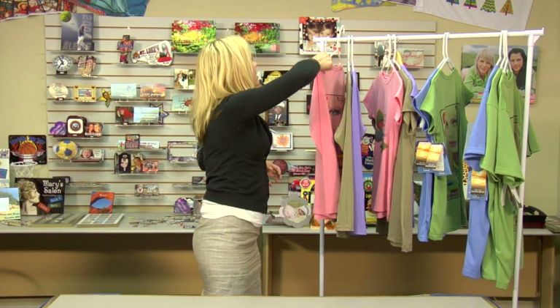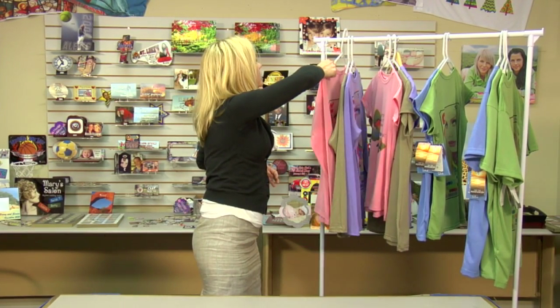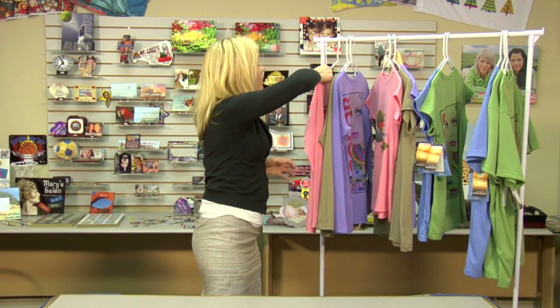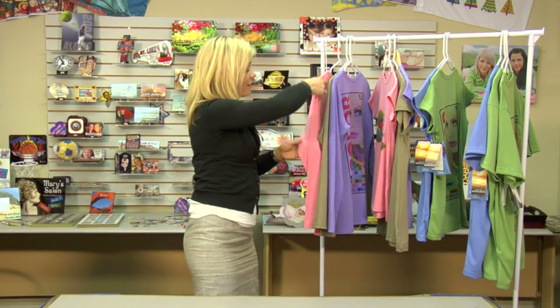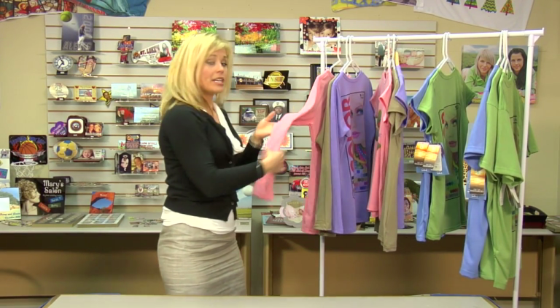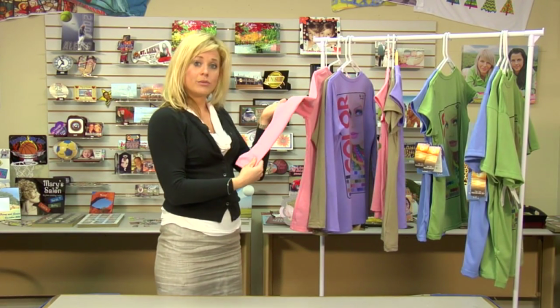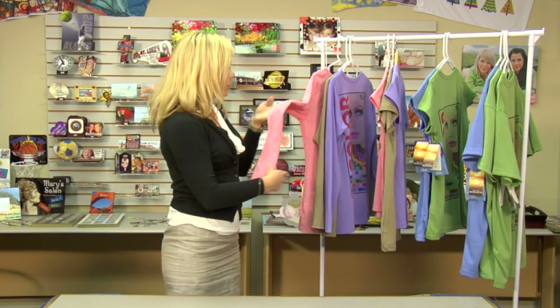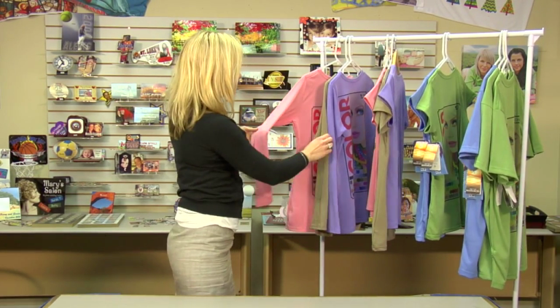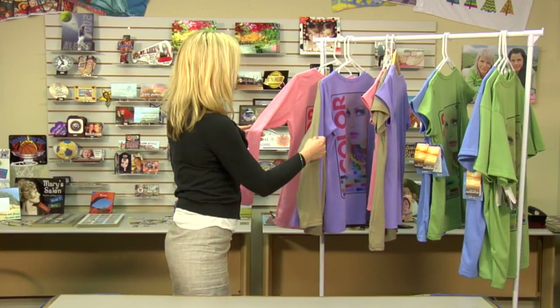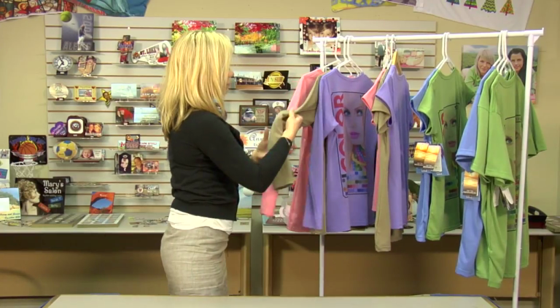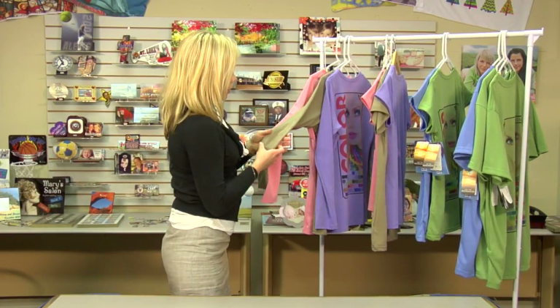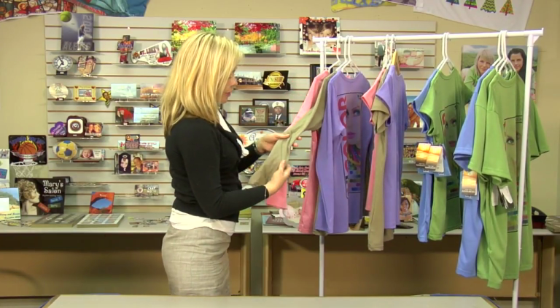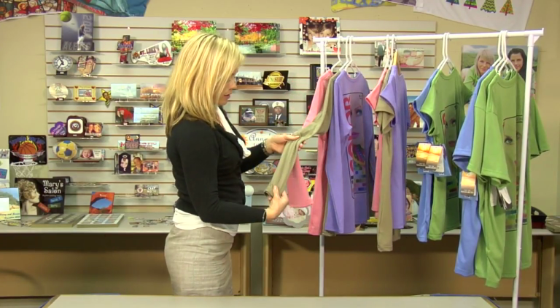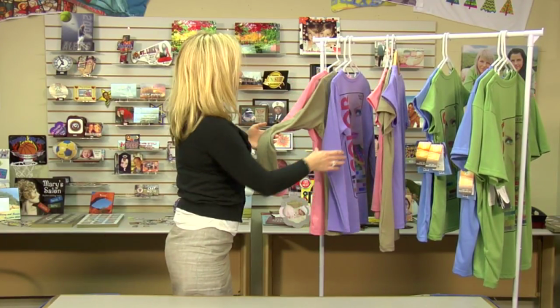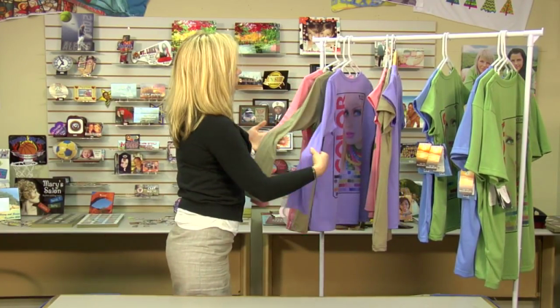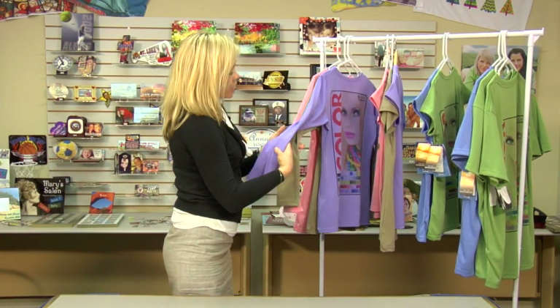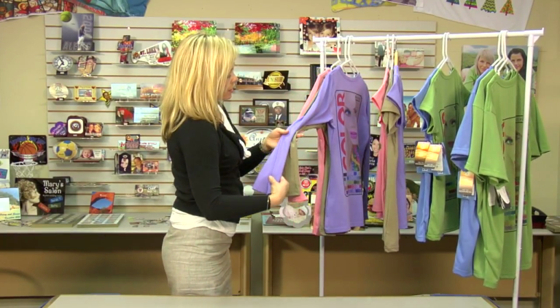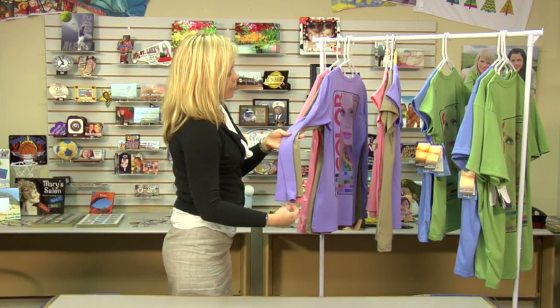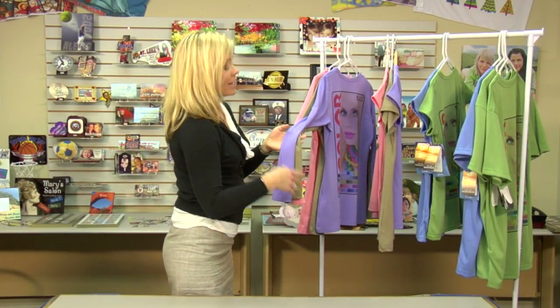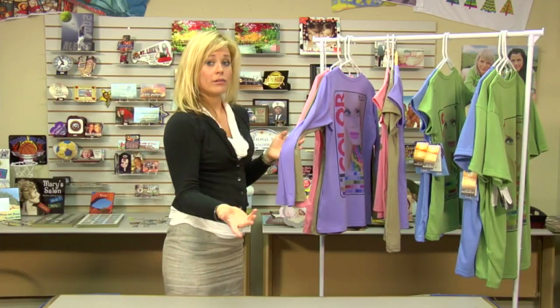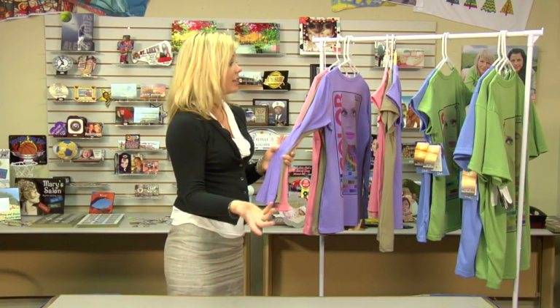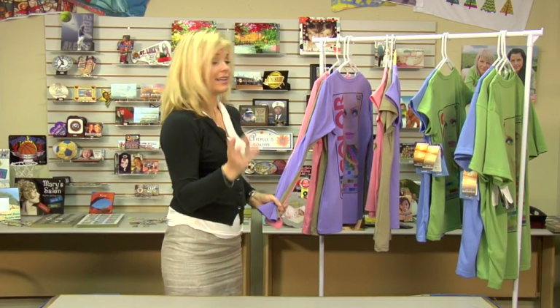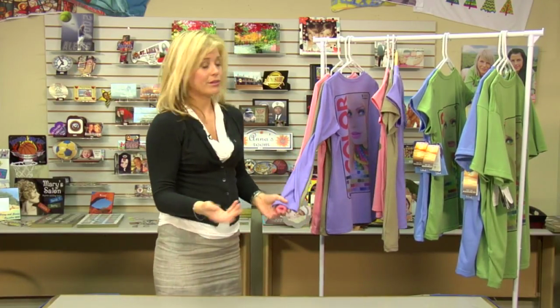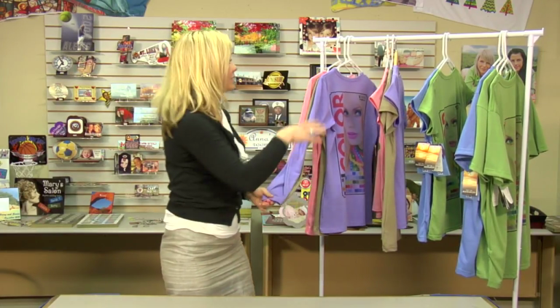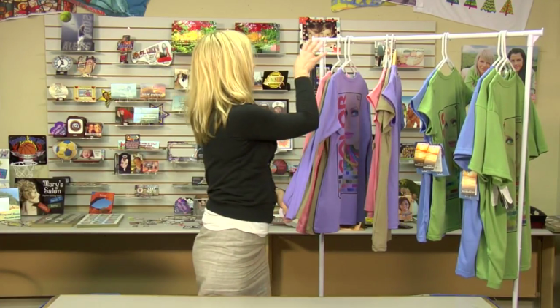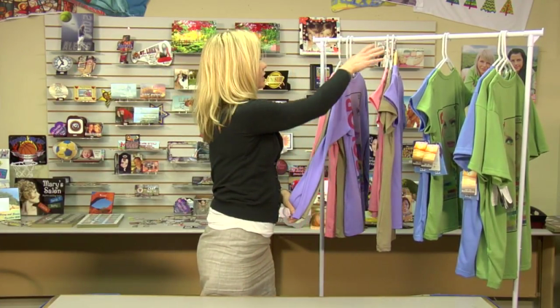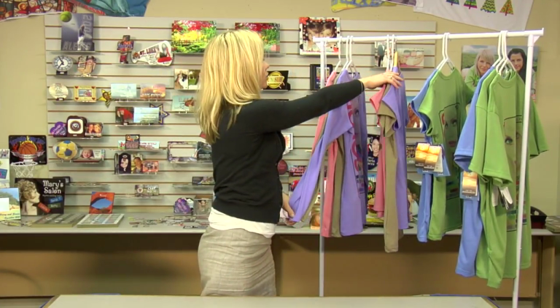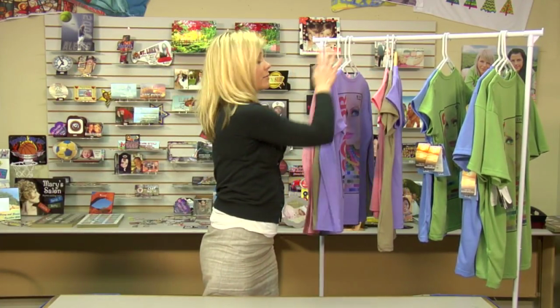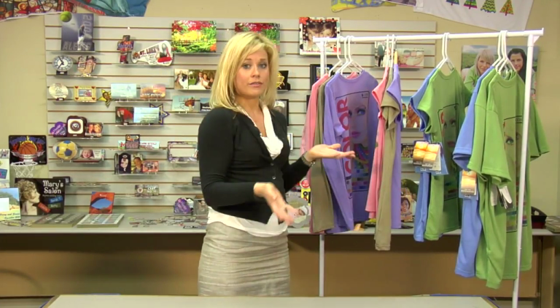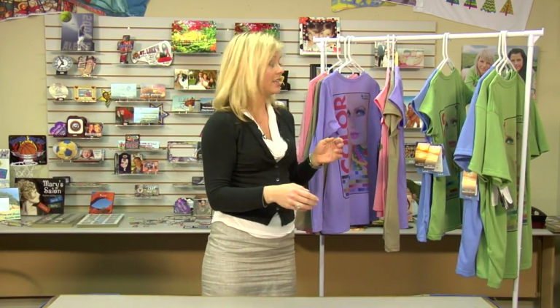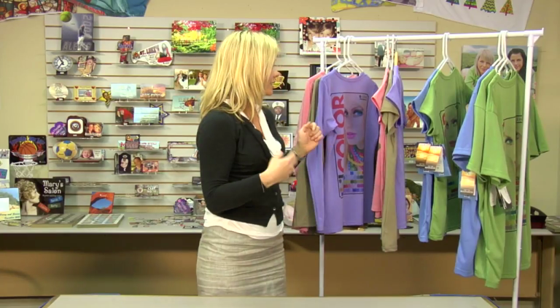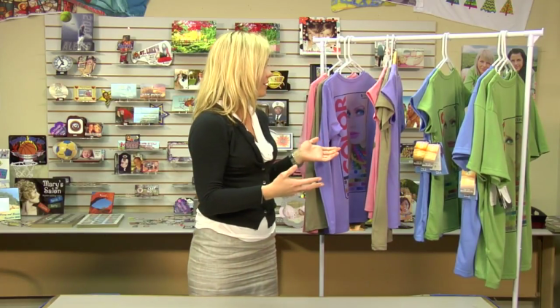The shirts themselves — we have Pretty in Pink, which was the one I was just holding, we have Earth, Orchid, and we even have a white one available. I did not bring that with me, but the same colors are available in both the long sleeves and short sleeves, and again that's the slim fit.